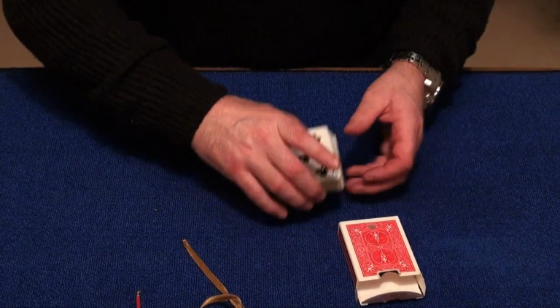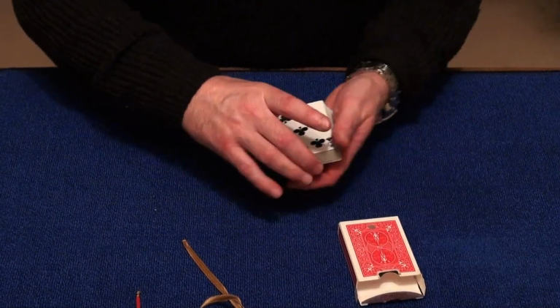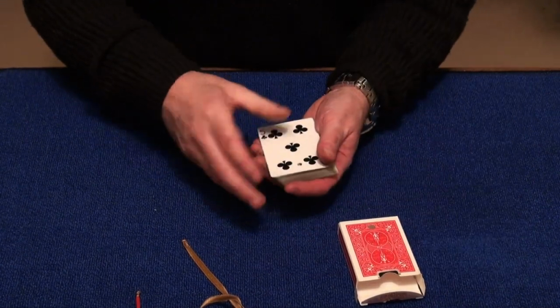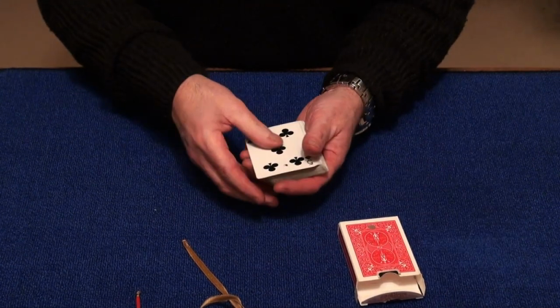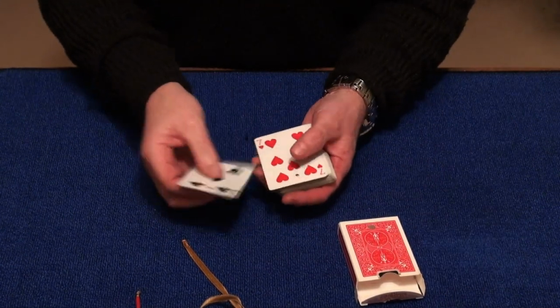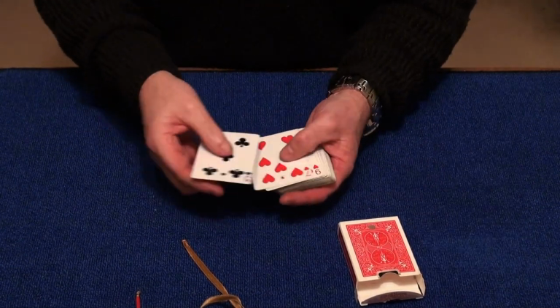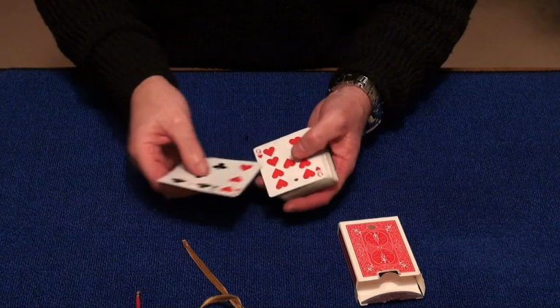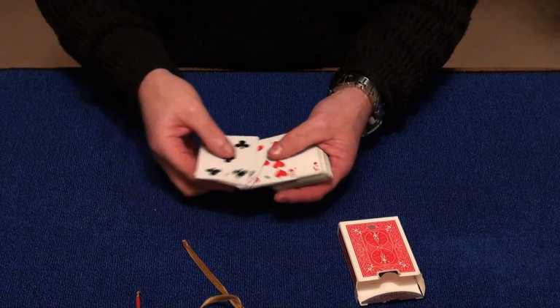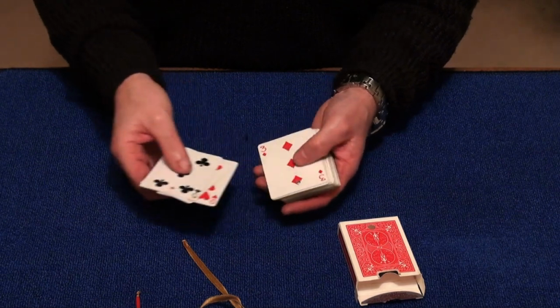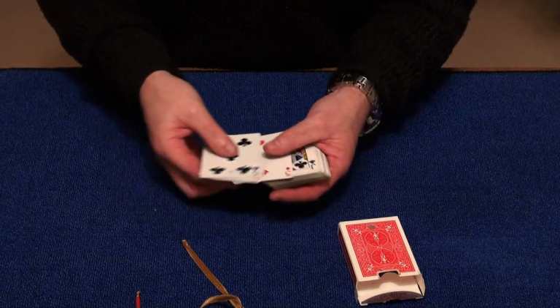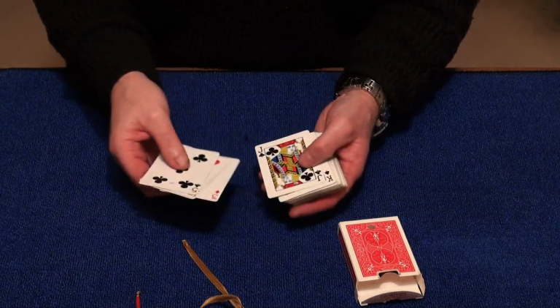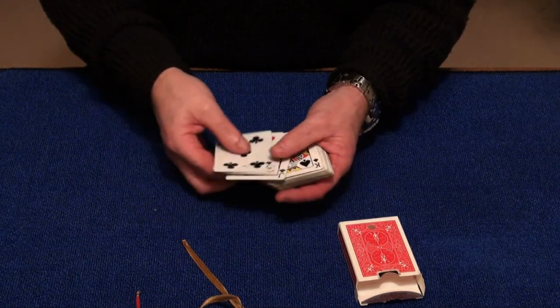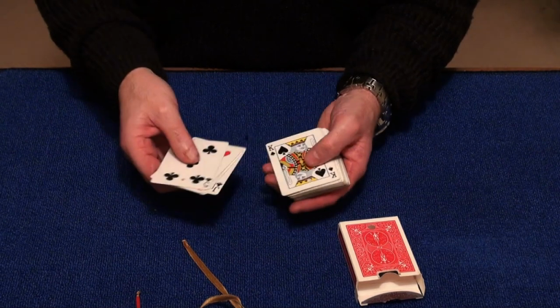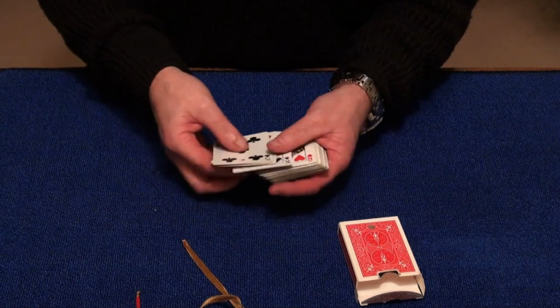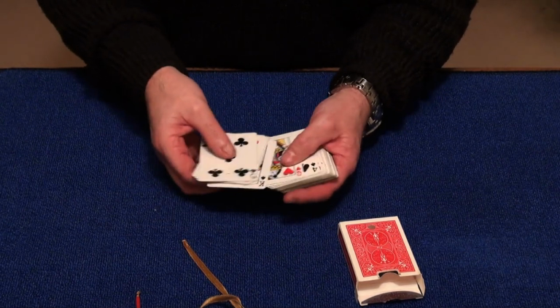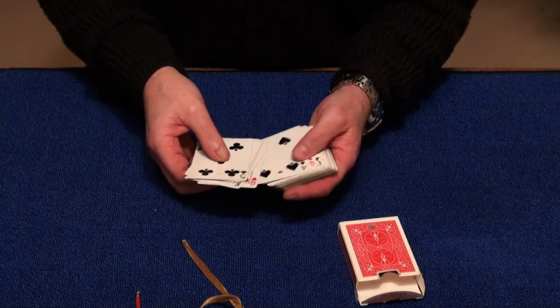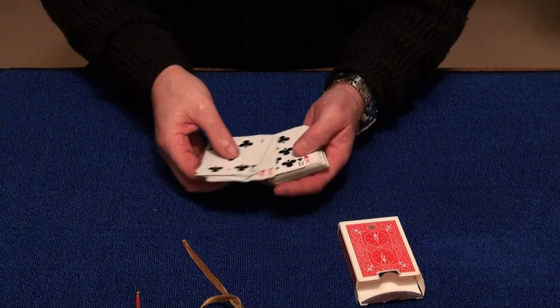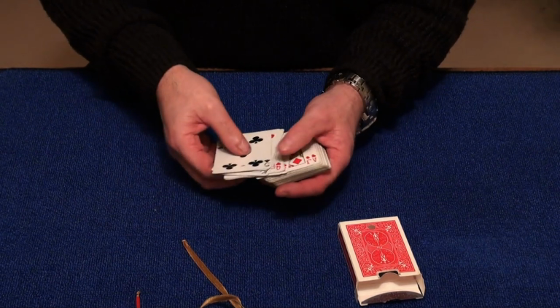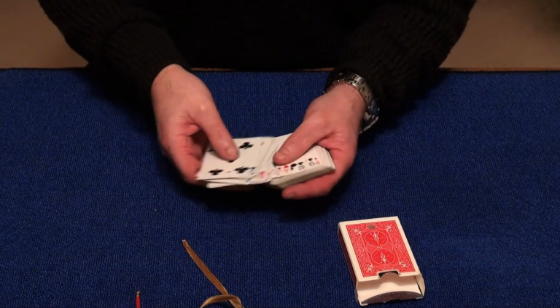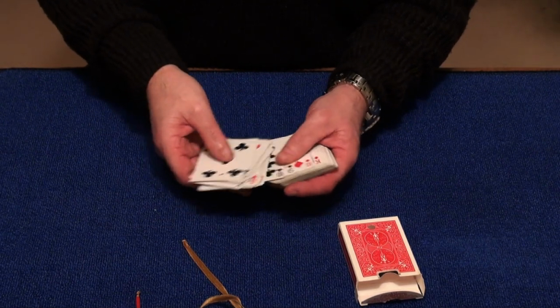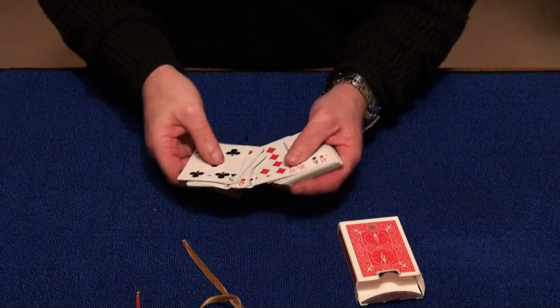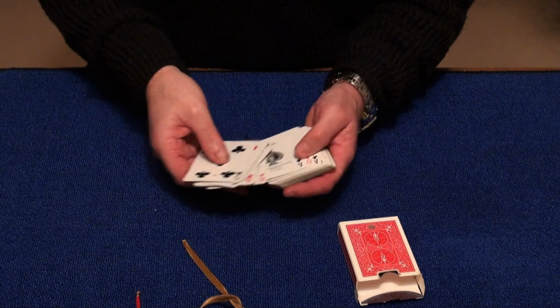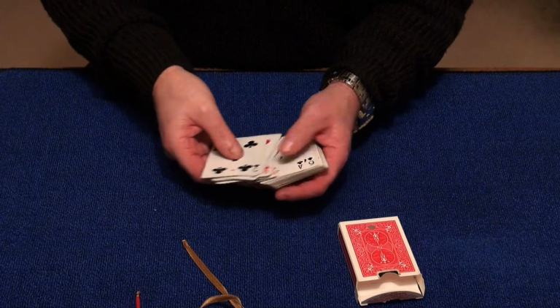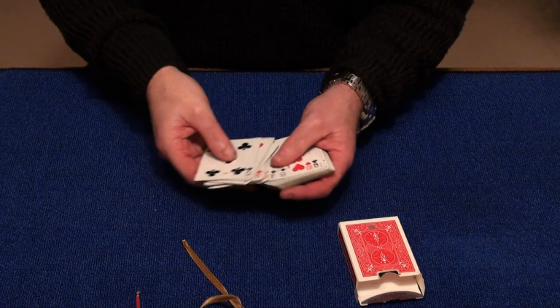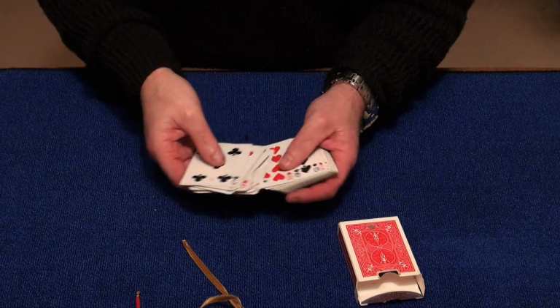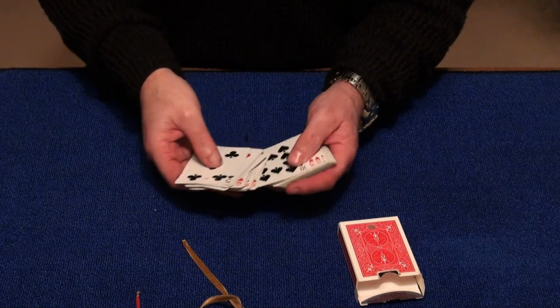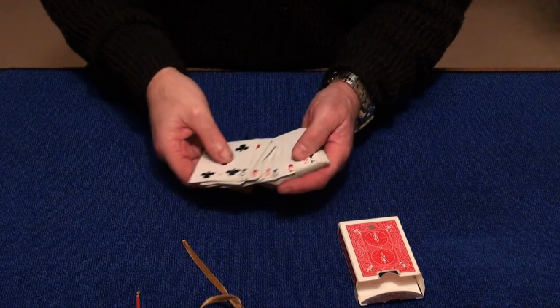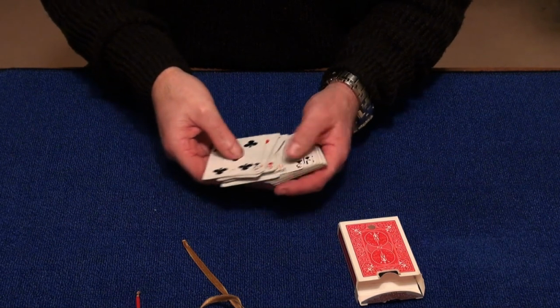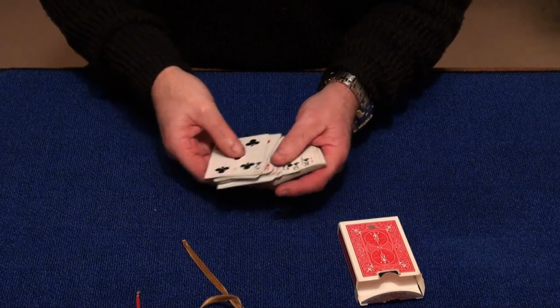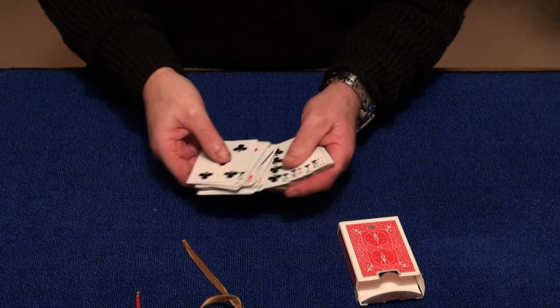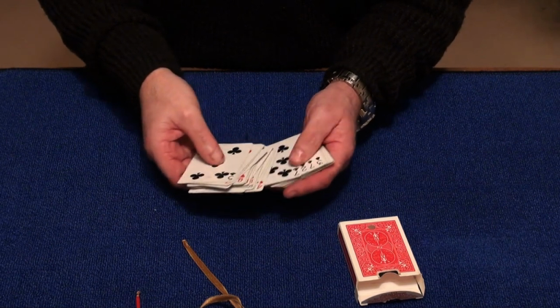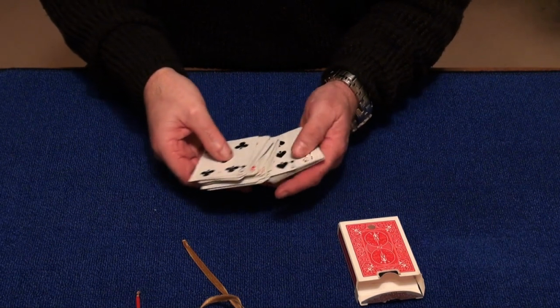Now I'm going to show you a few of the cards with the holes in them. What I want you to do is choose a card from the deck. It's a completely free choice — you can choose any card.